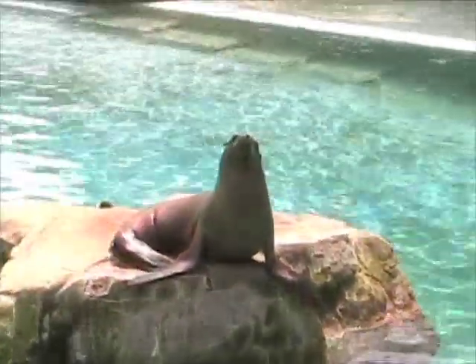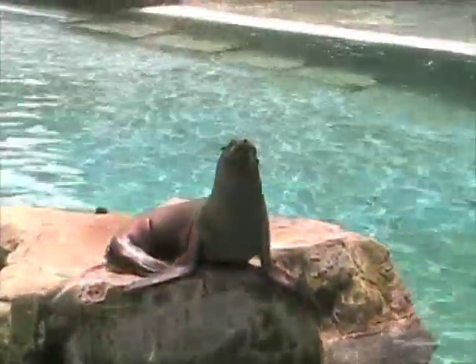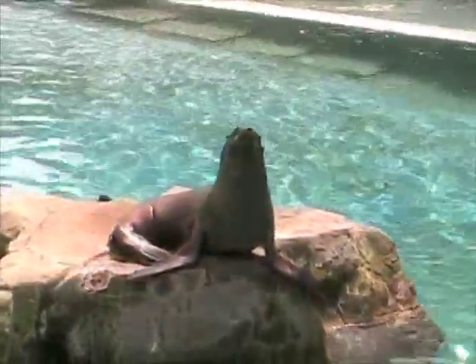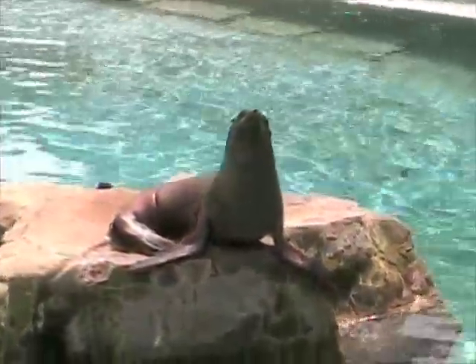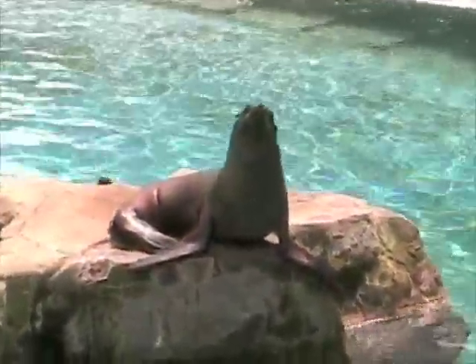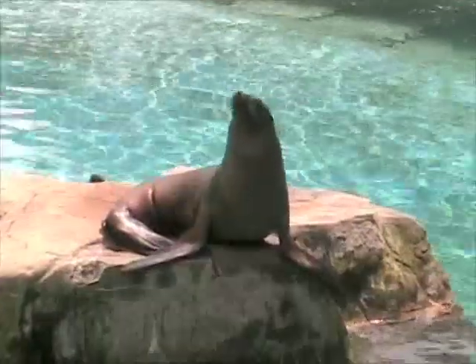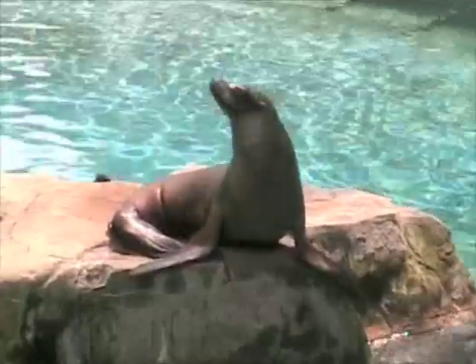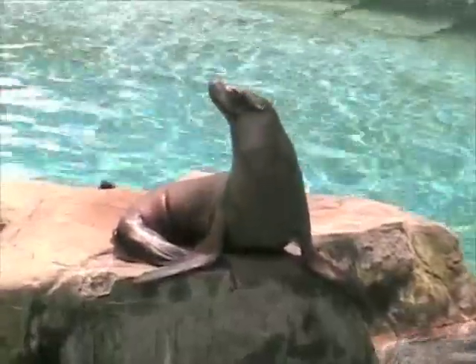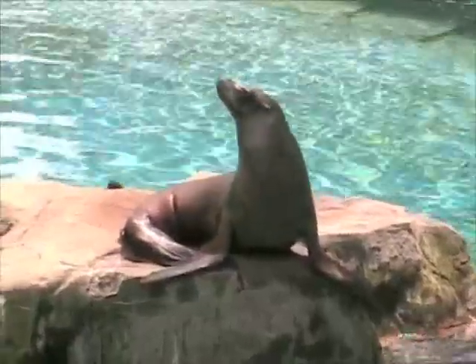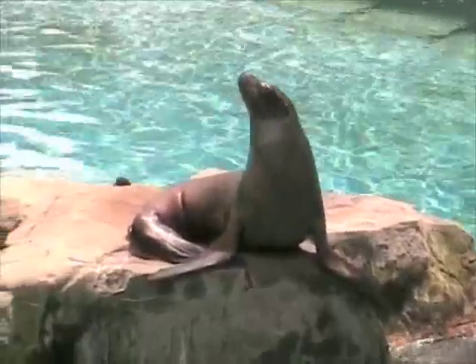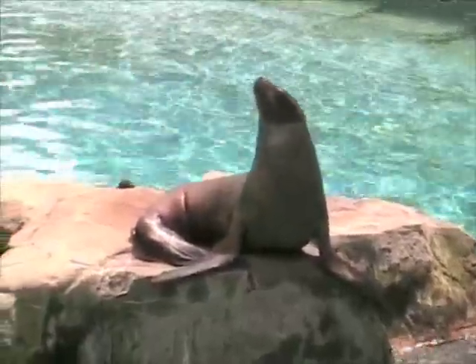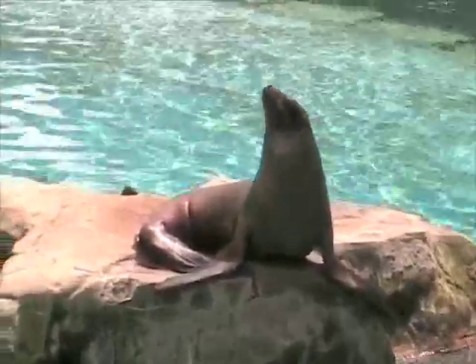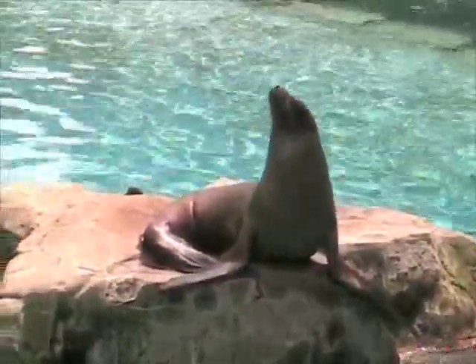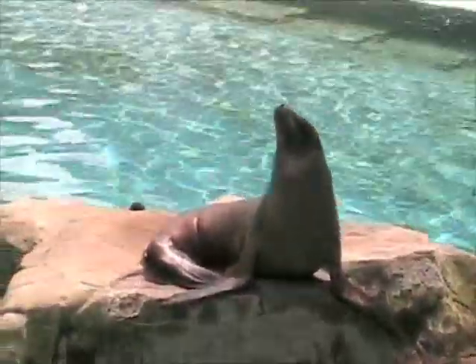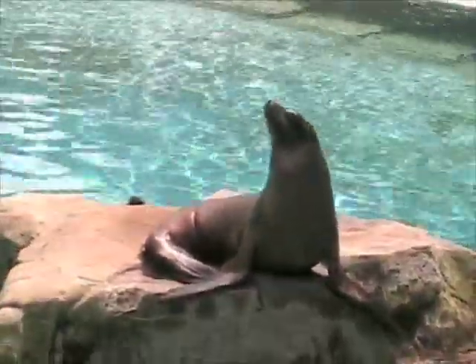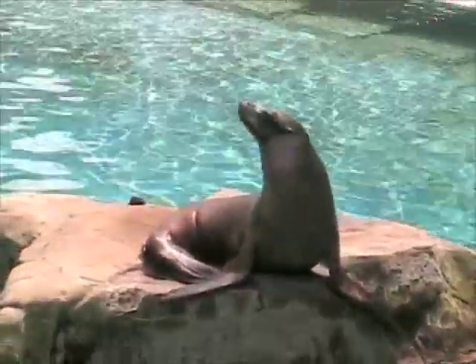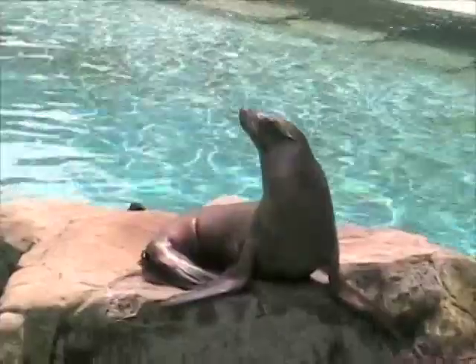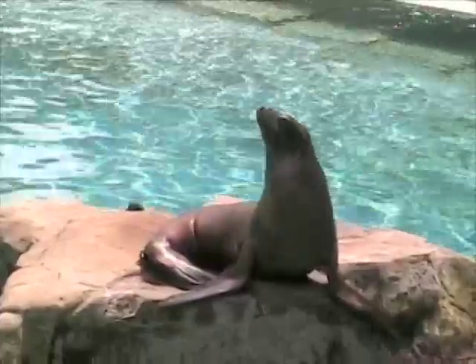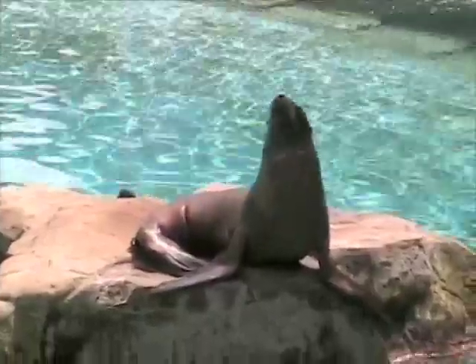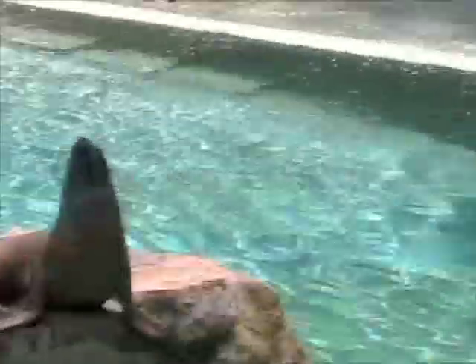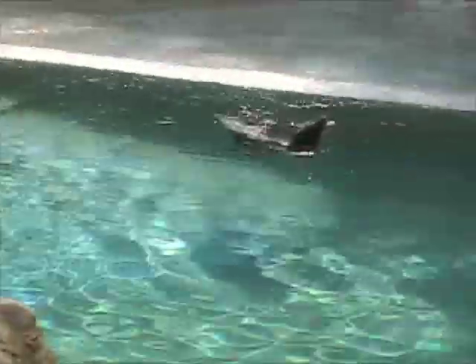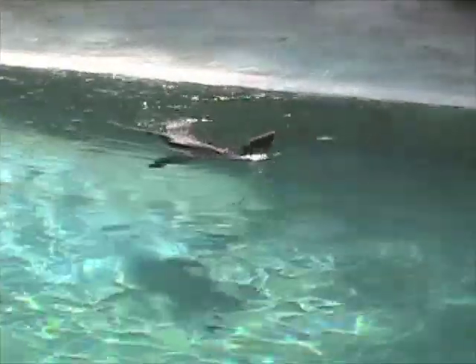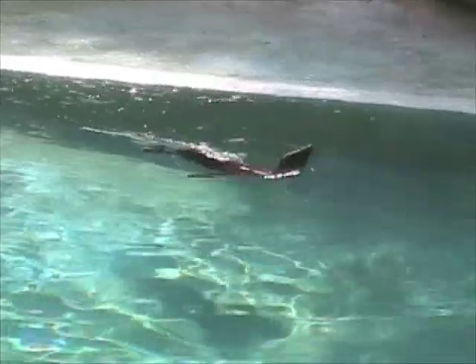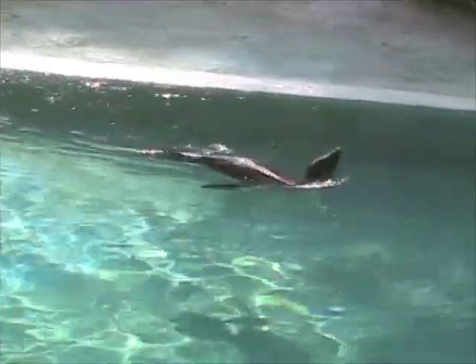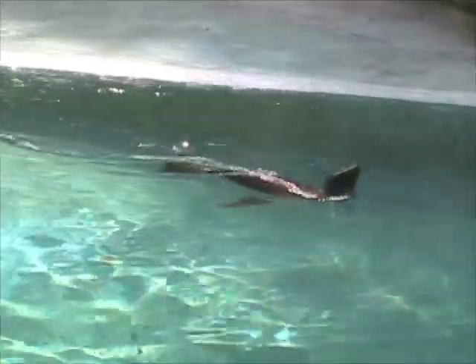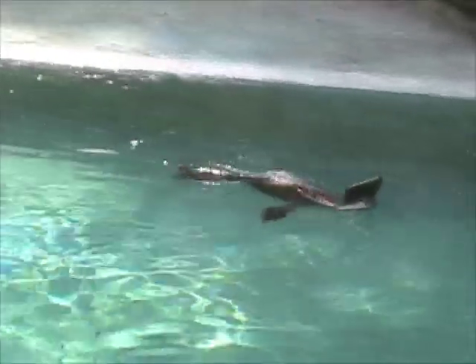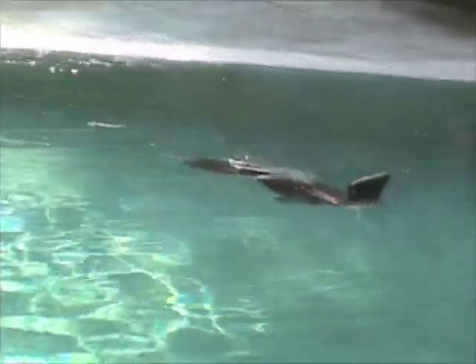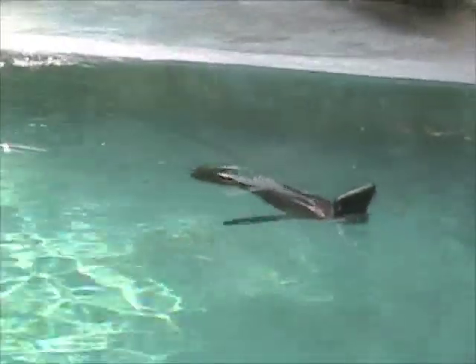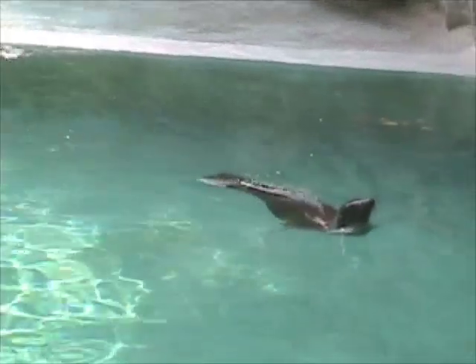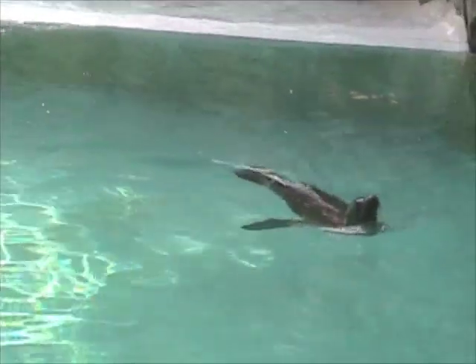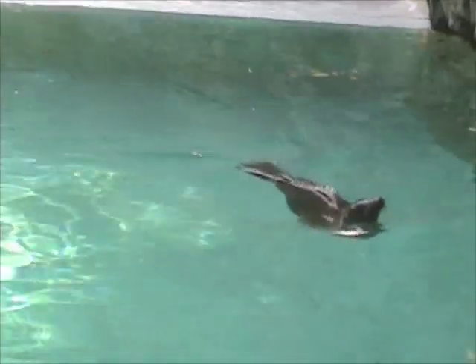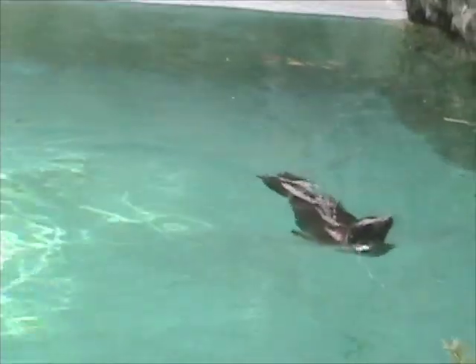Ouch! Ouch! It's showing up. Ouch! Daddy!